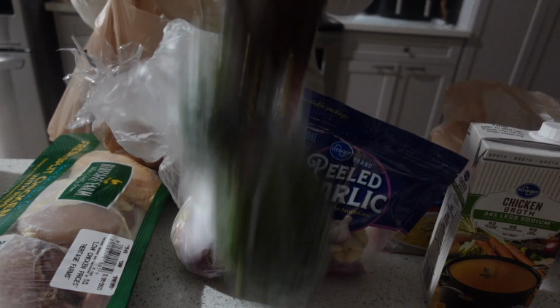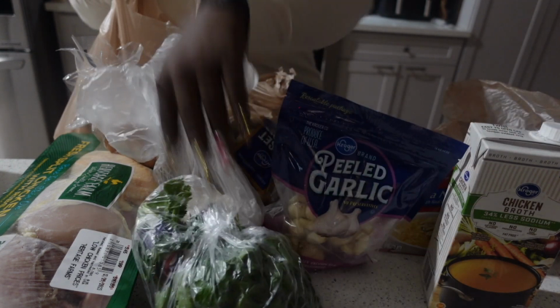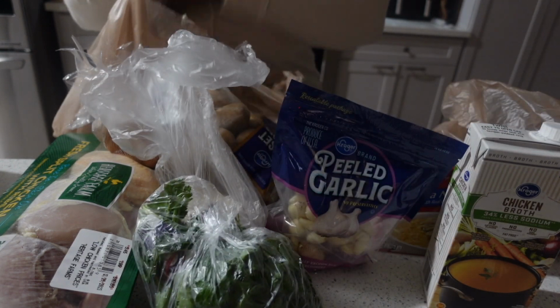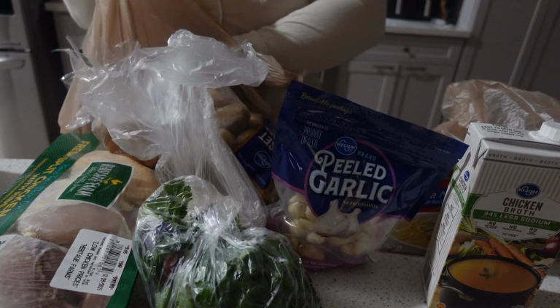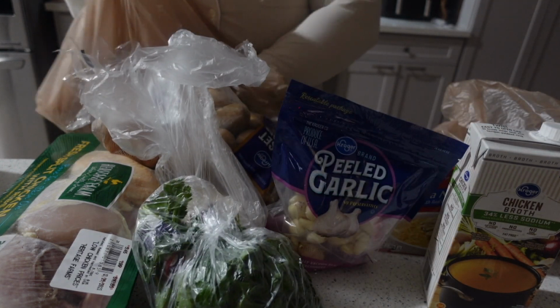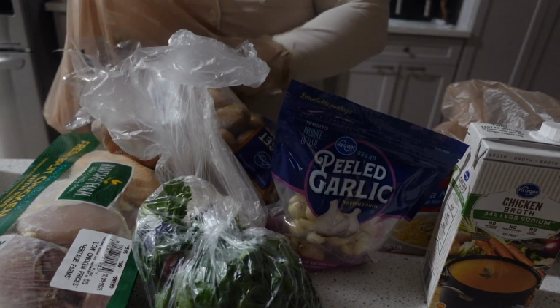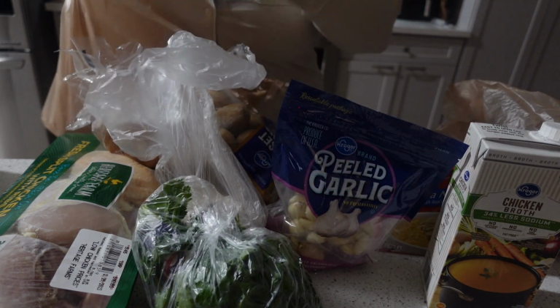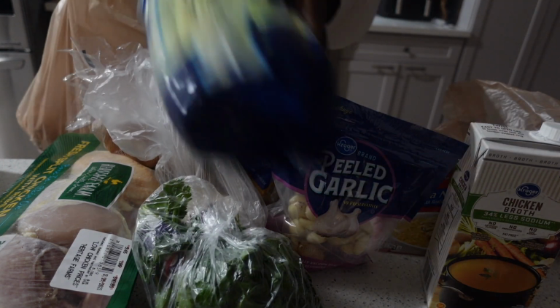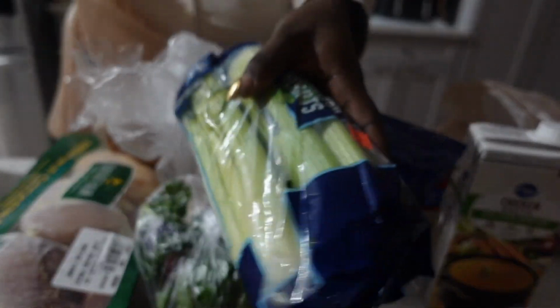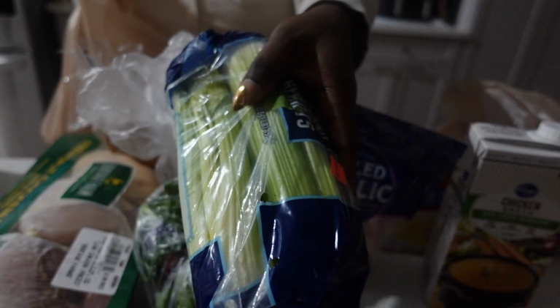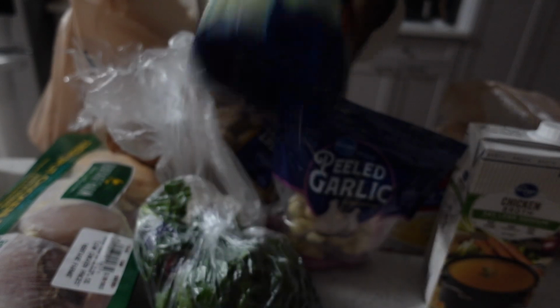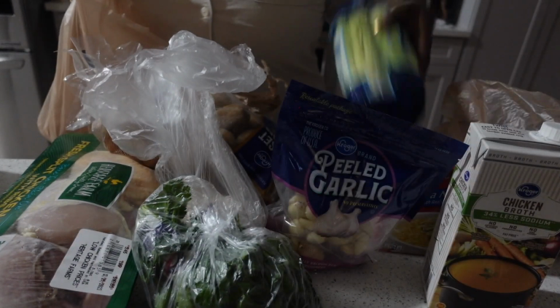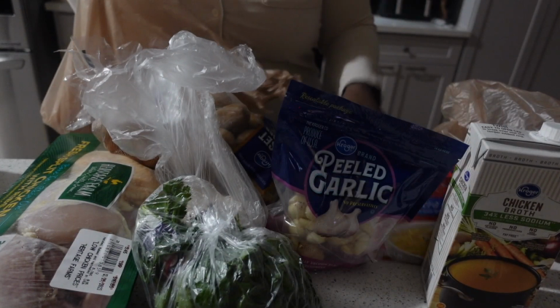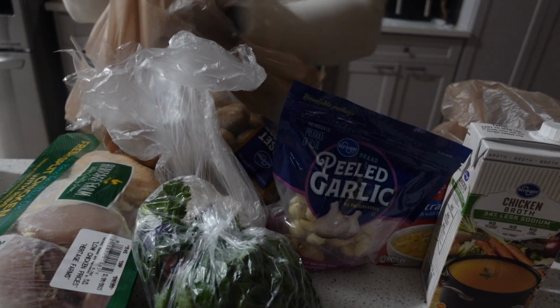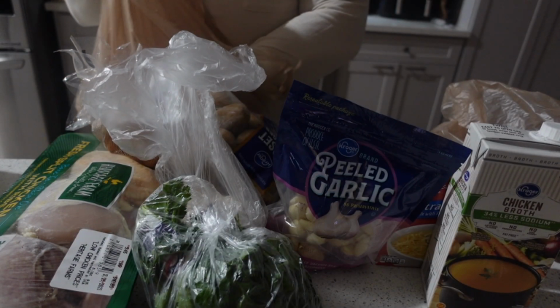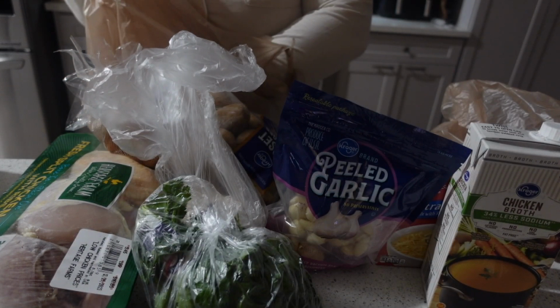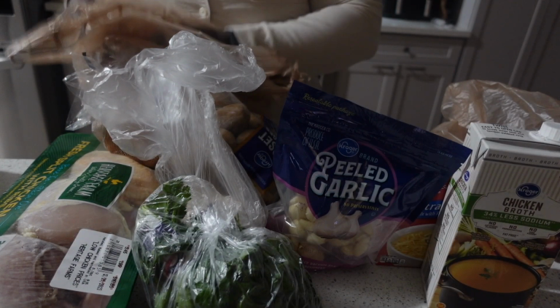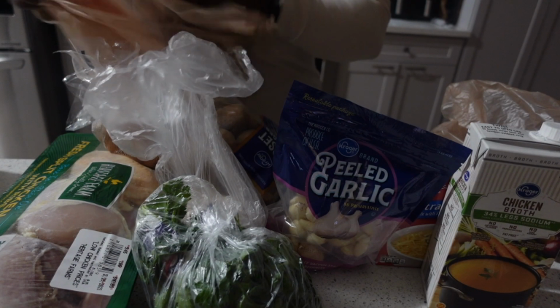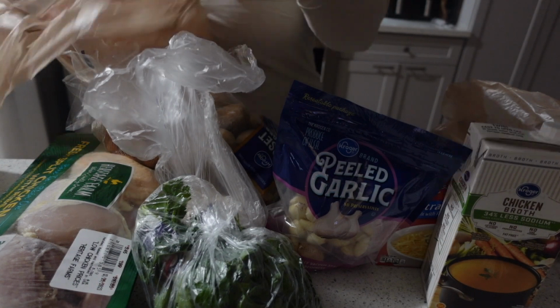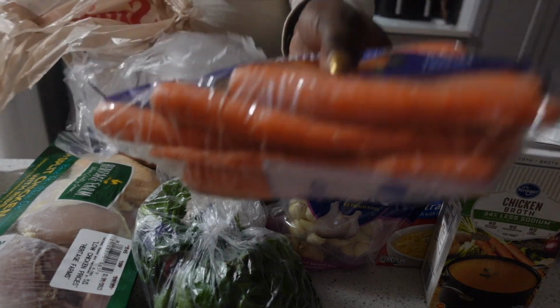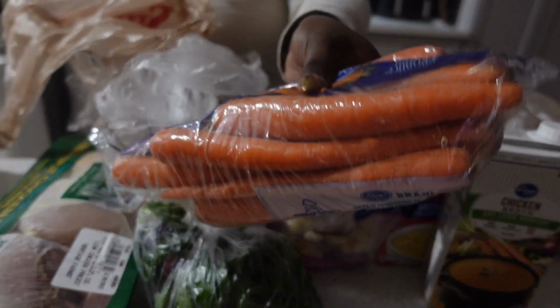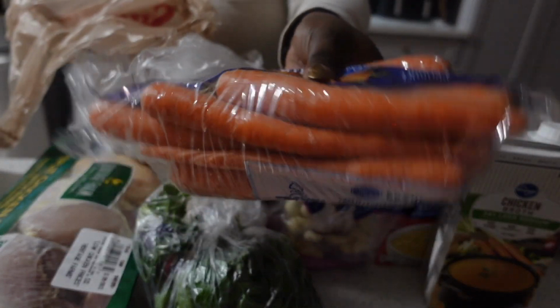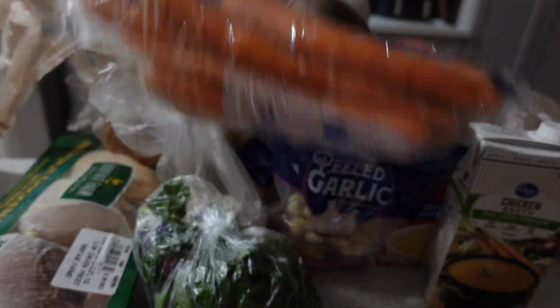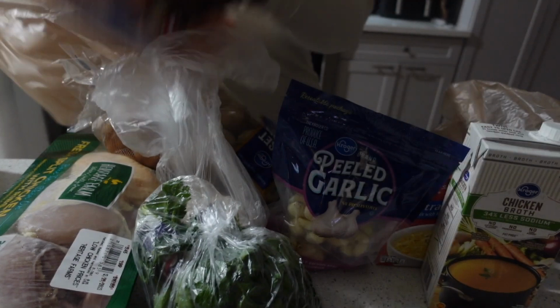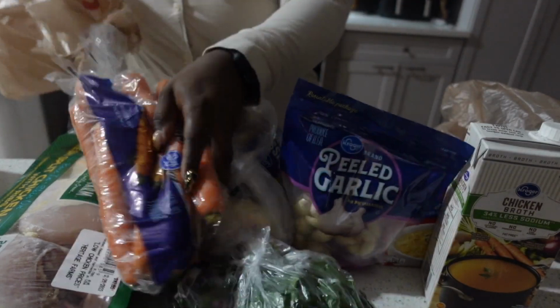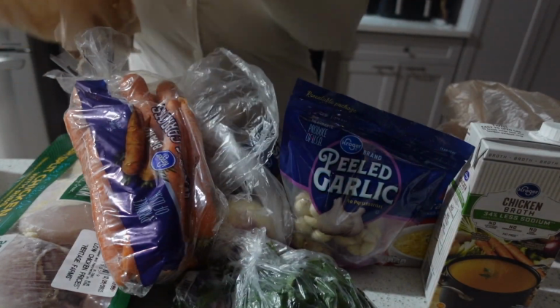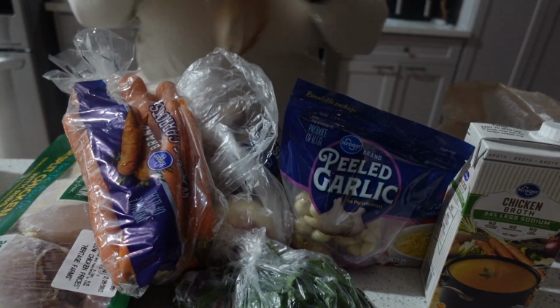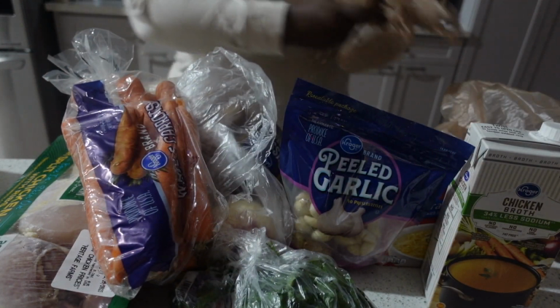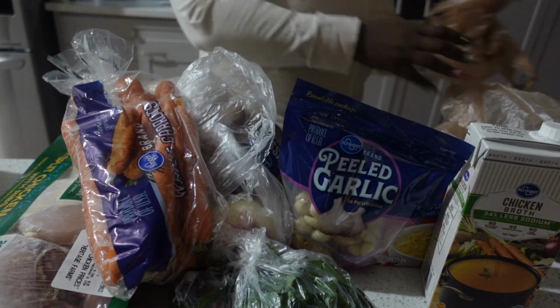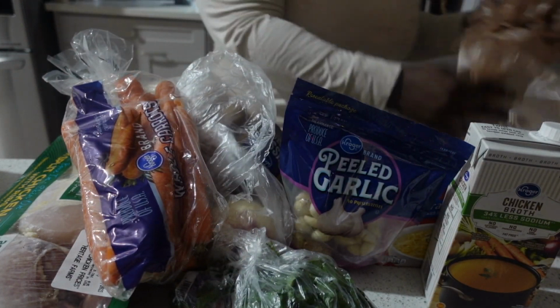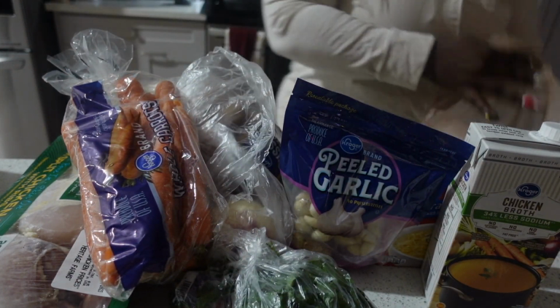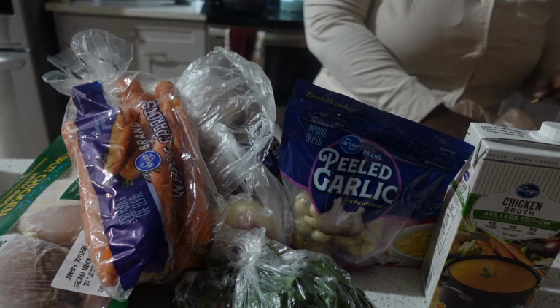I also picked up a turnip, some carrots, and parsley was on the recipe so I grabbed that as well.